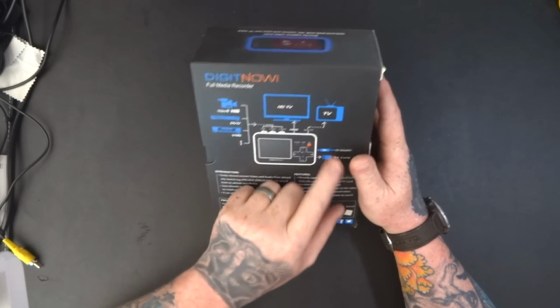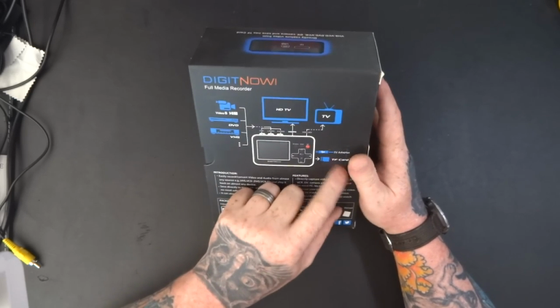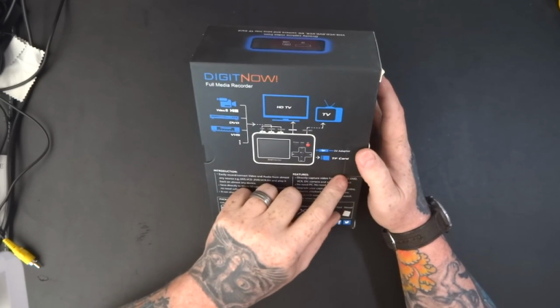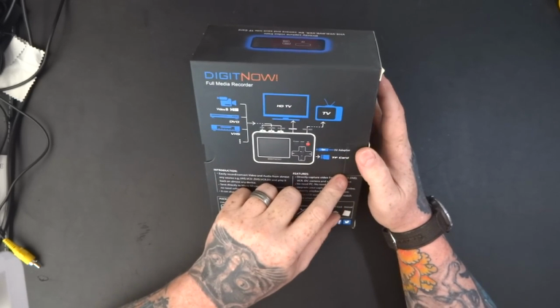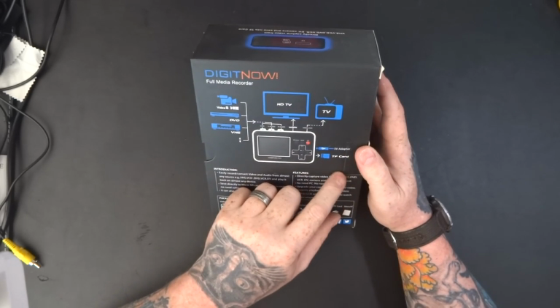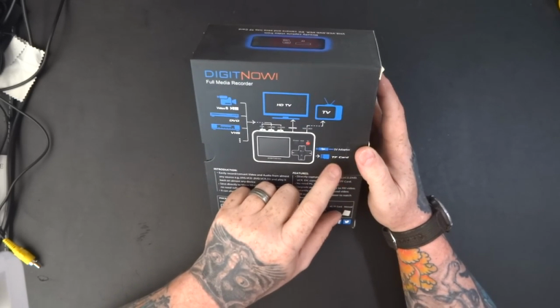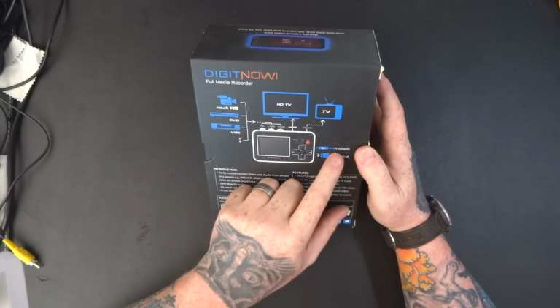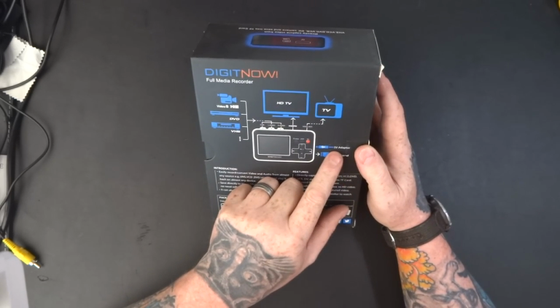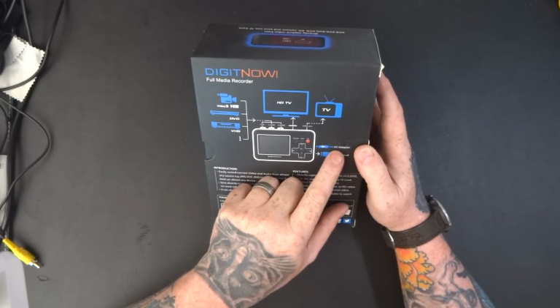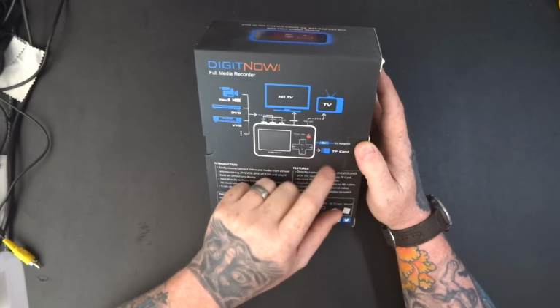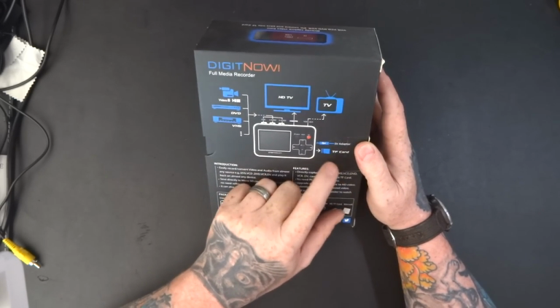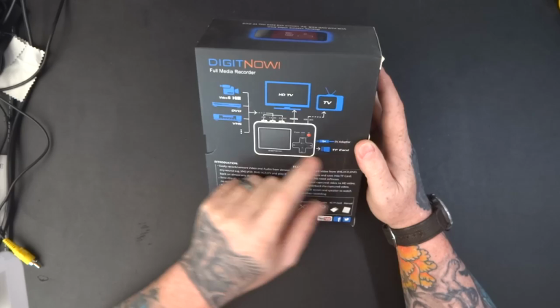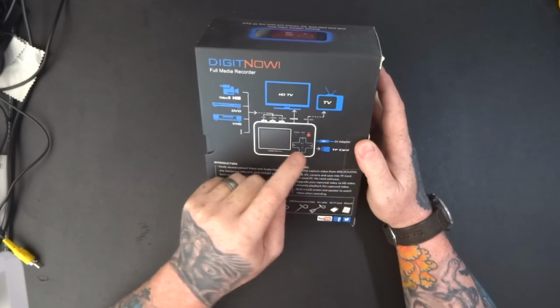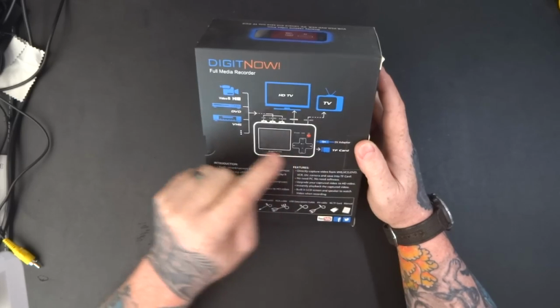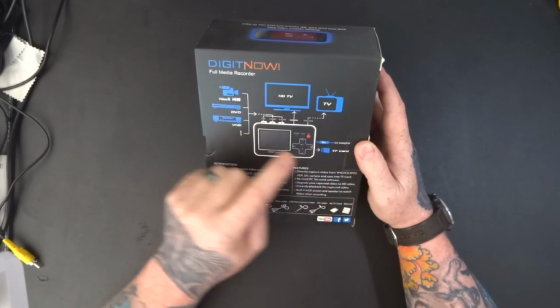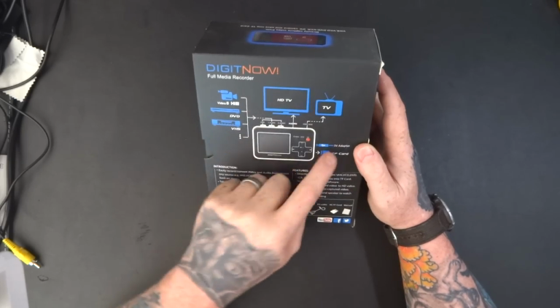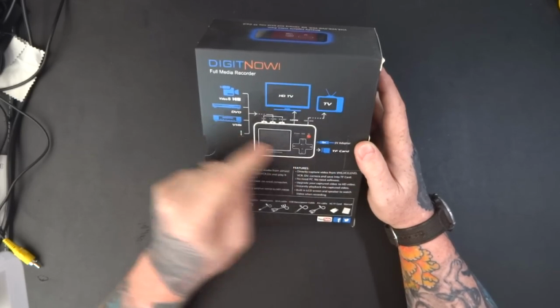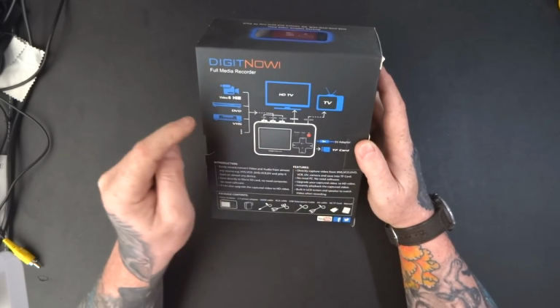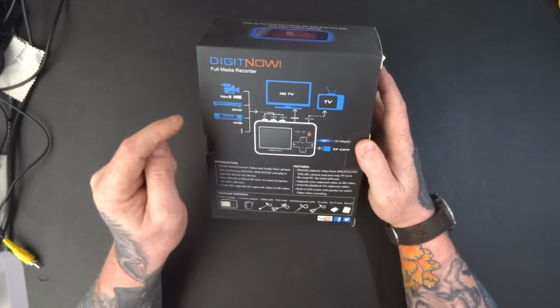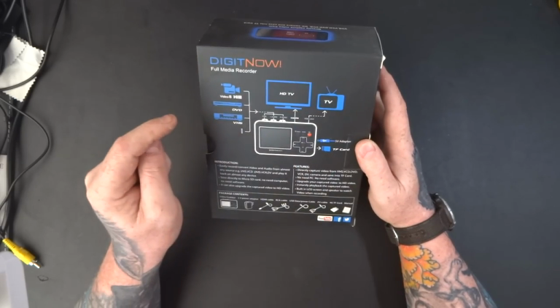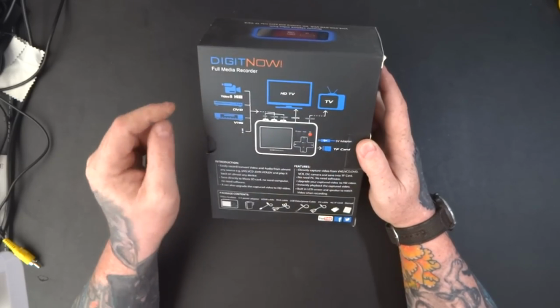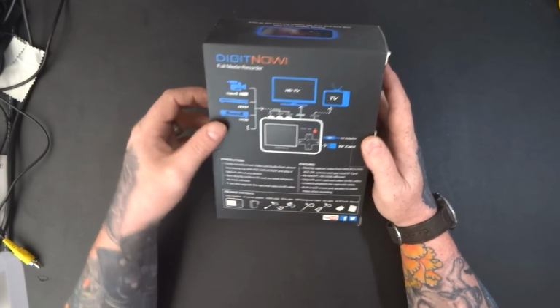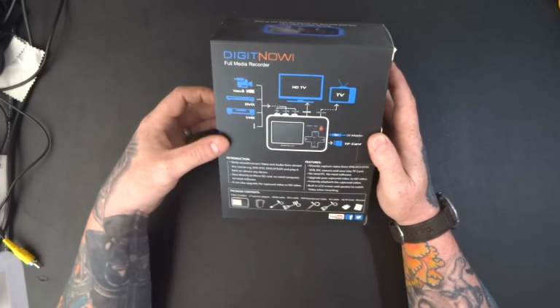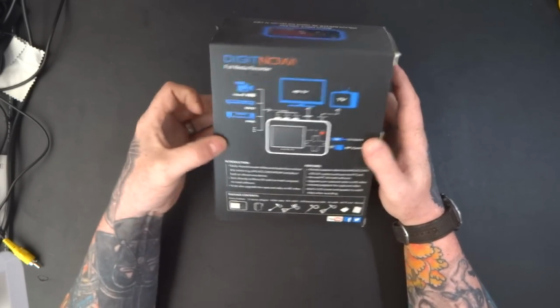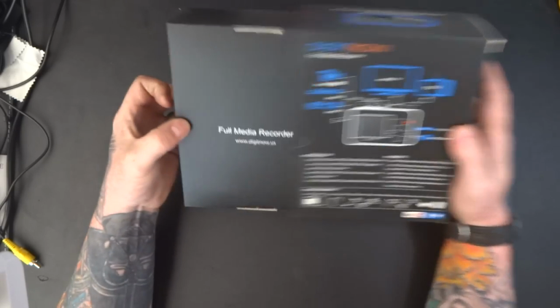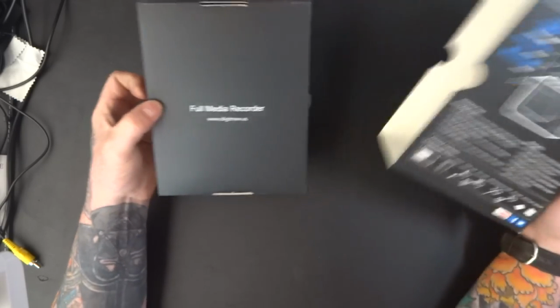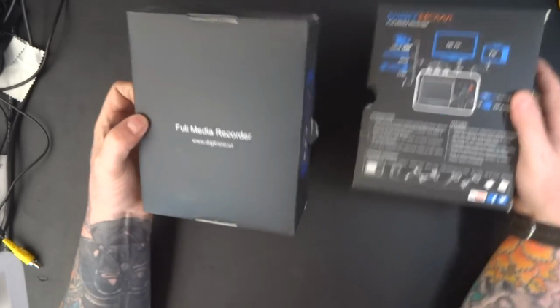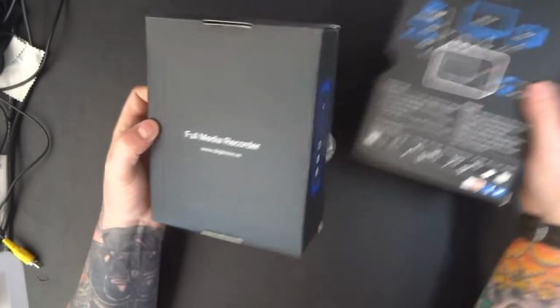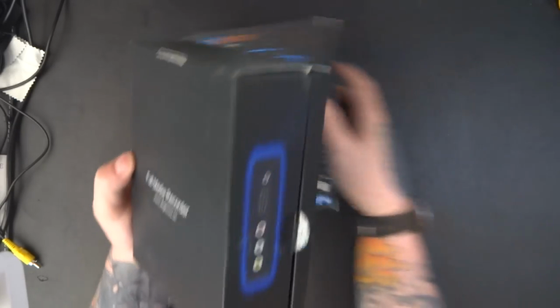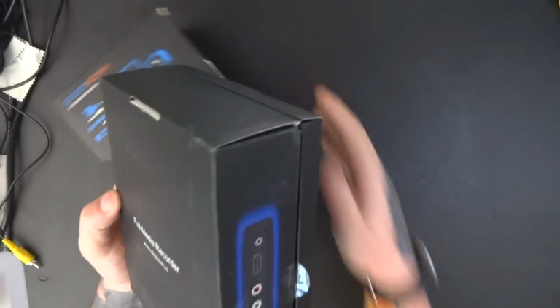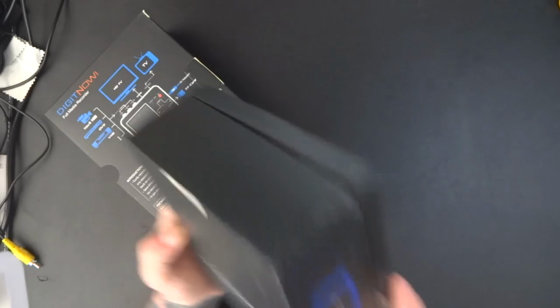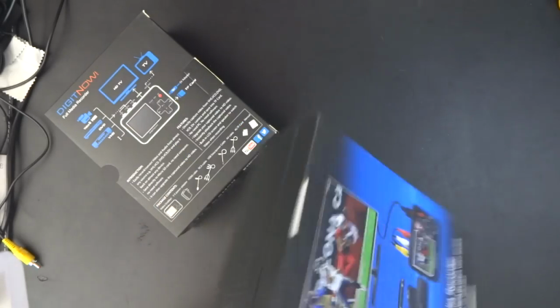It runs on 5V to power it, and there's a trans flash card slot. So let's get it open and have a look at what's in the box.